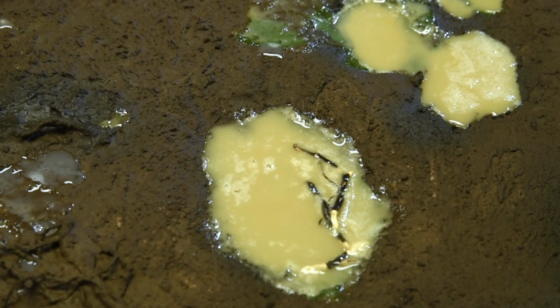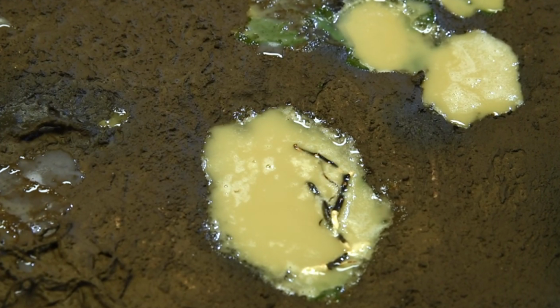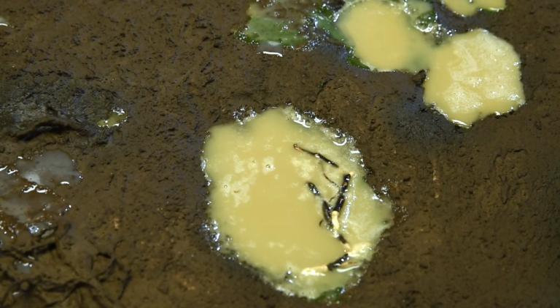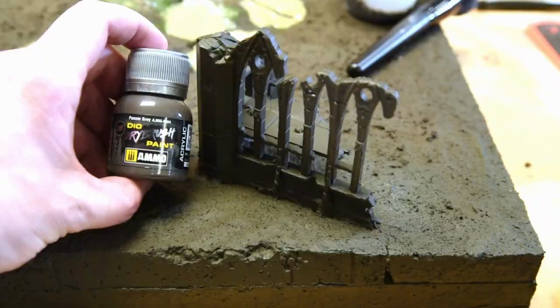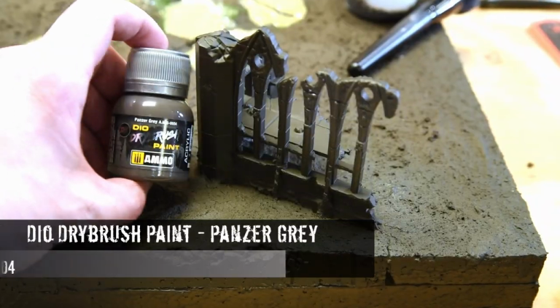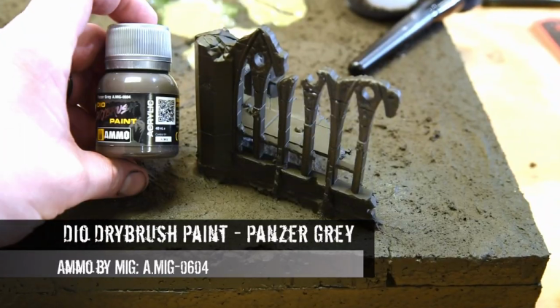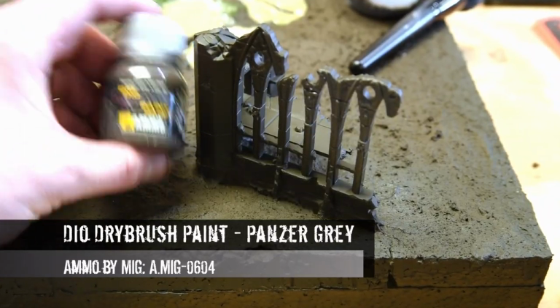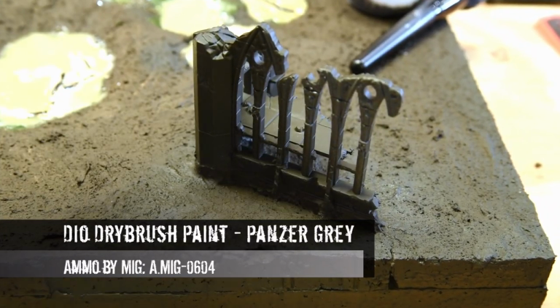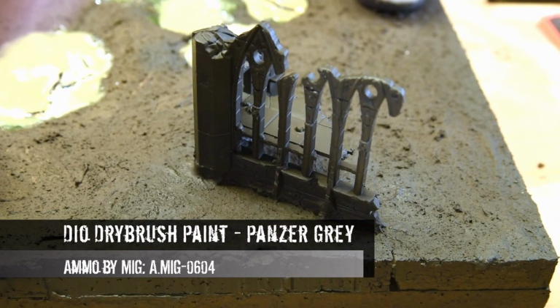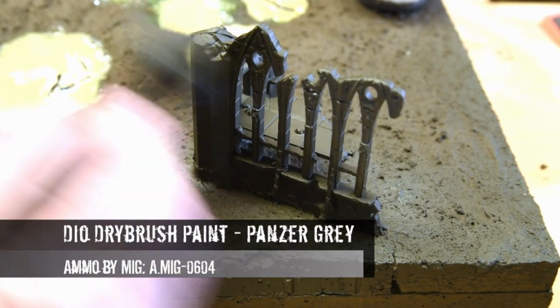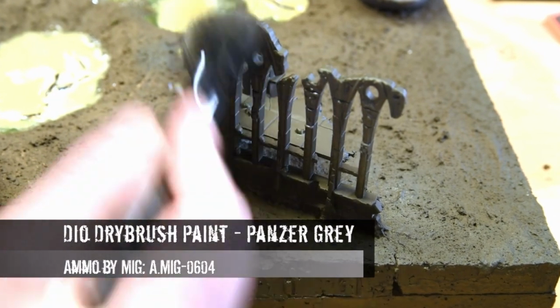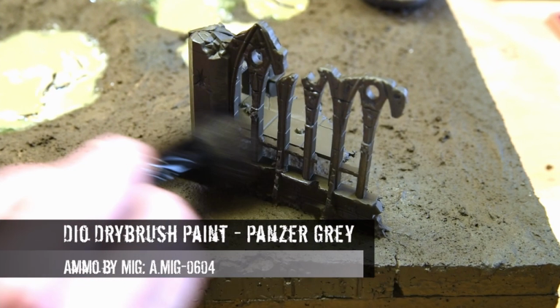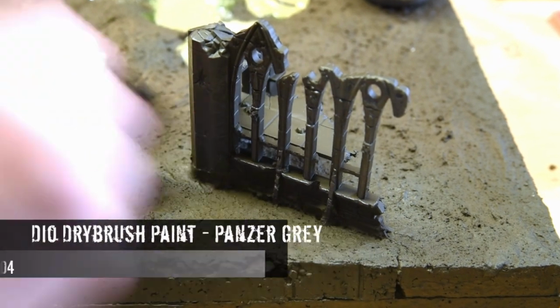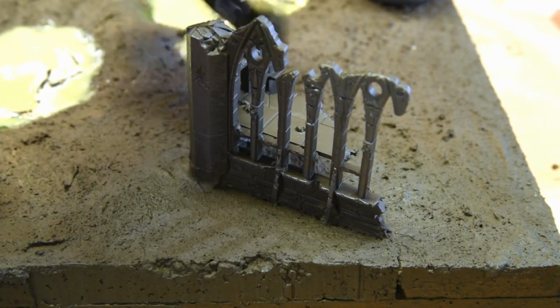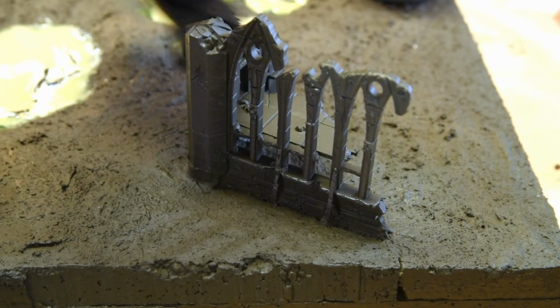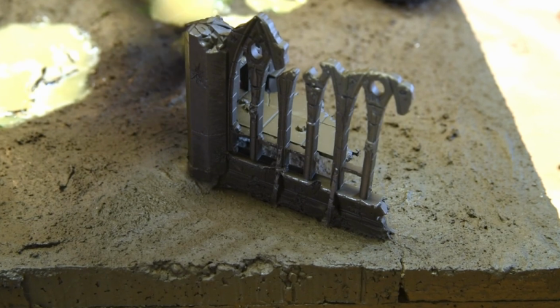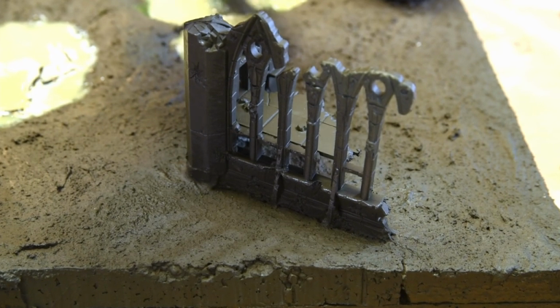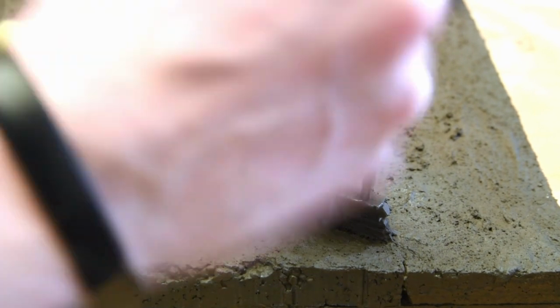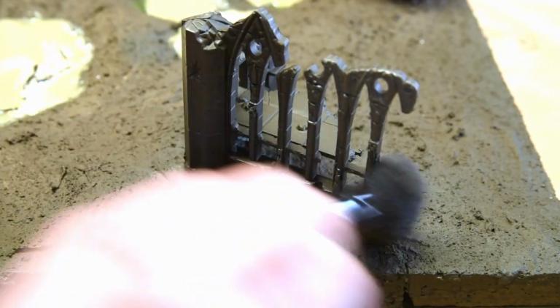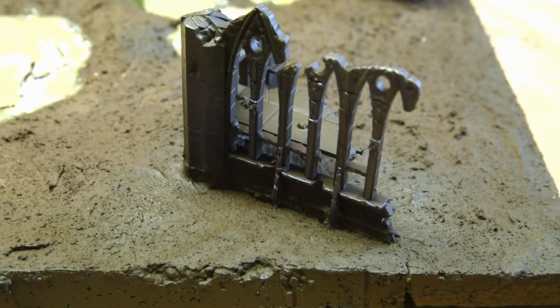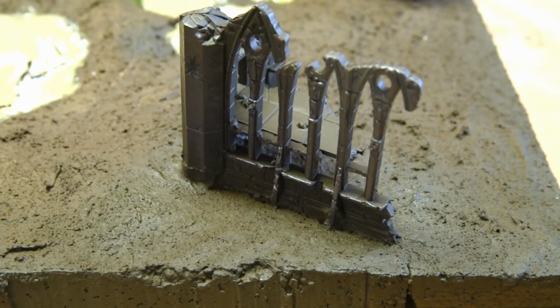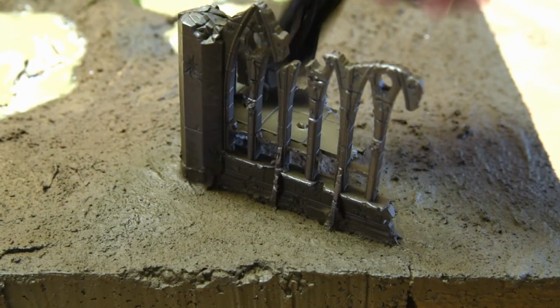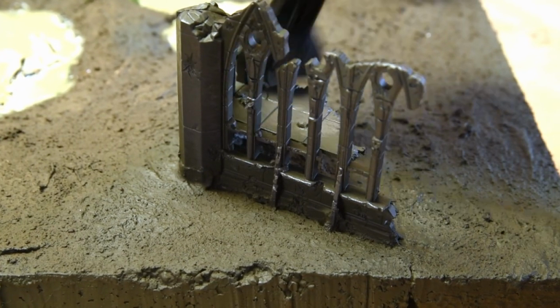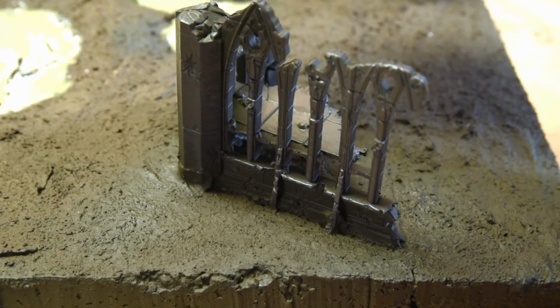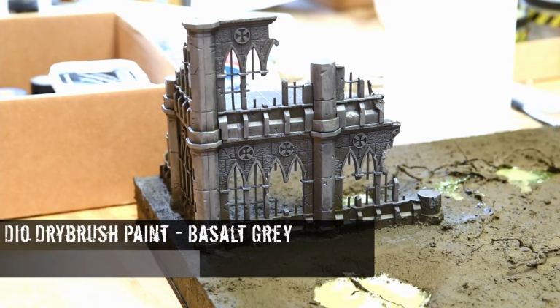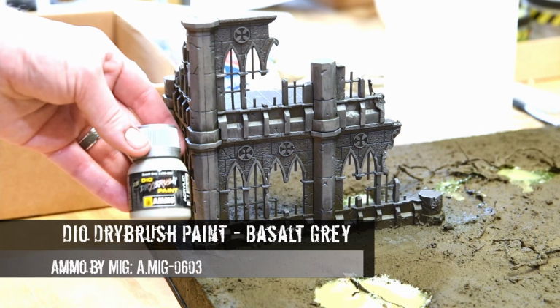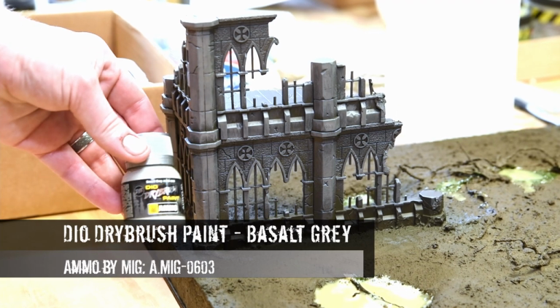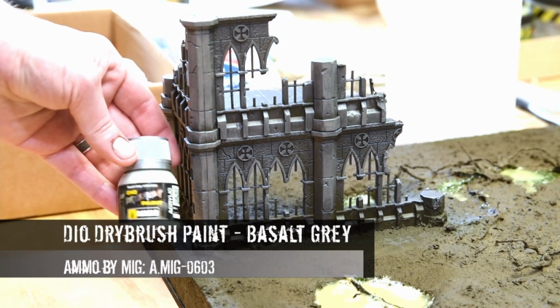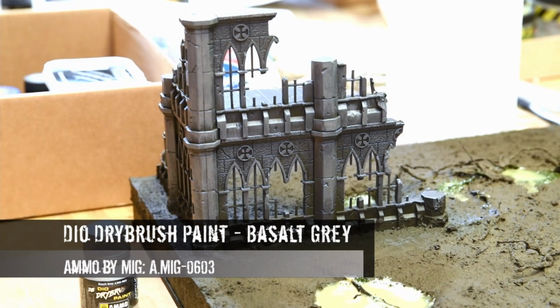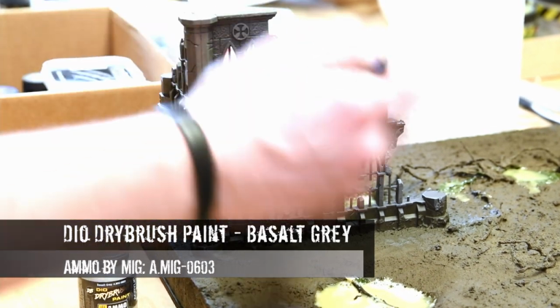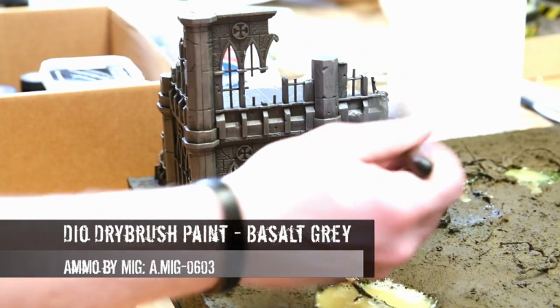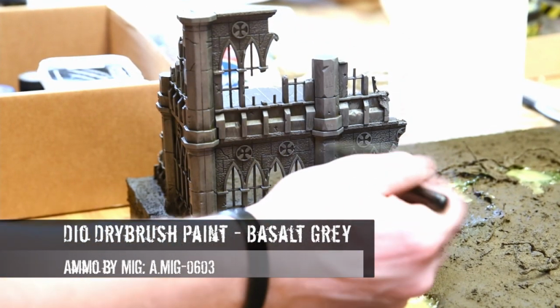Whenever I use a product like this, I take a hairdryer to remove the bubbles. You'll see me doing that here. It's okay to keep a little bit of bubbles in there too because it adds a dimension suggesting the water isn't exactly healthy to be around. Once the puddles were in place, it was time to go around and add some texture and color to the buildings.